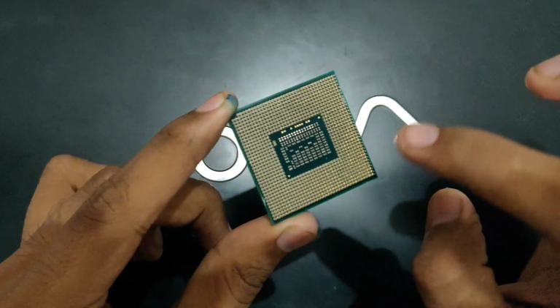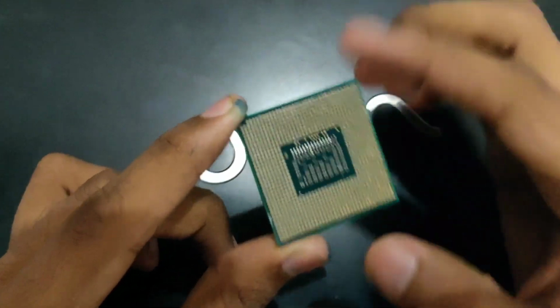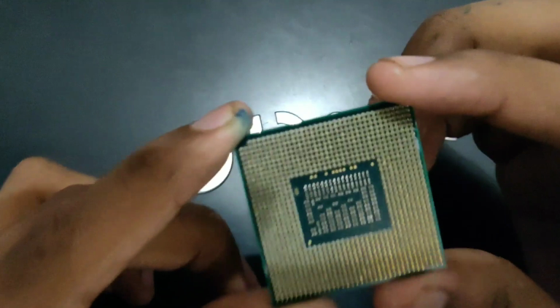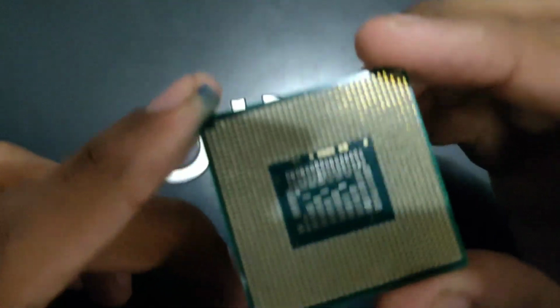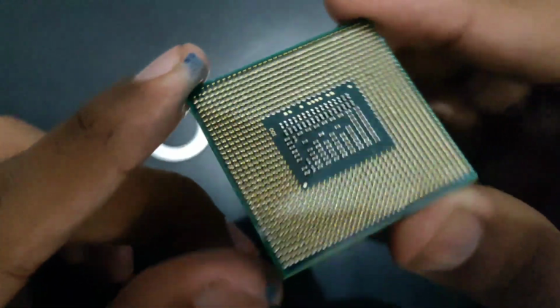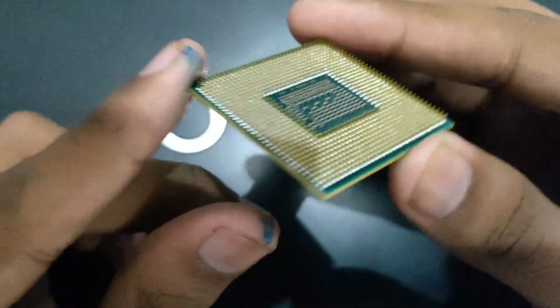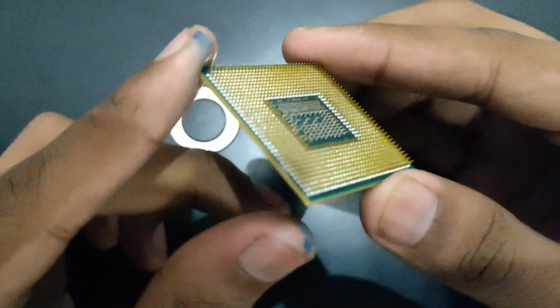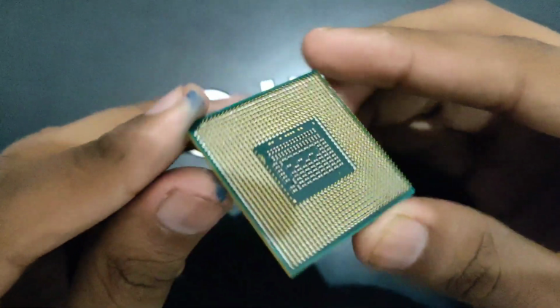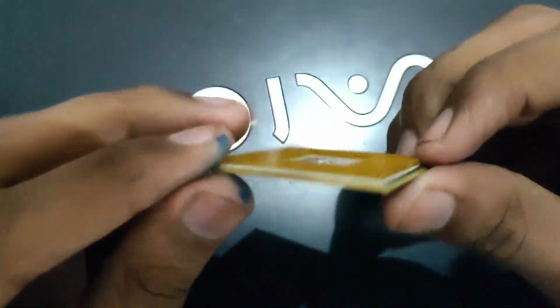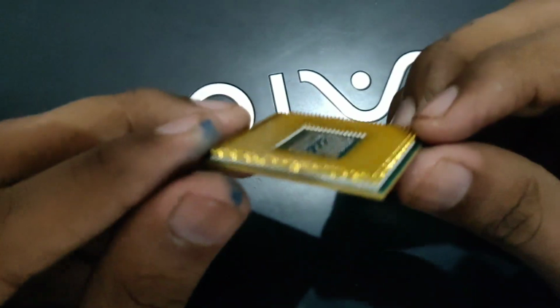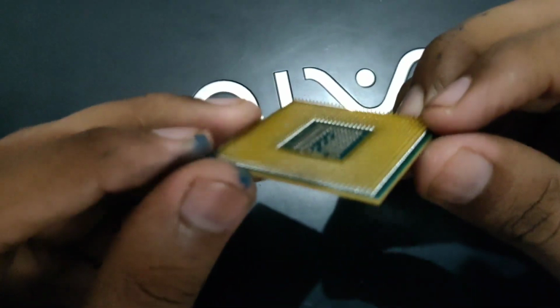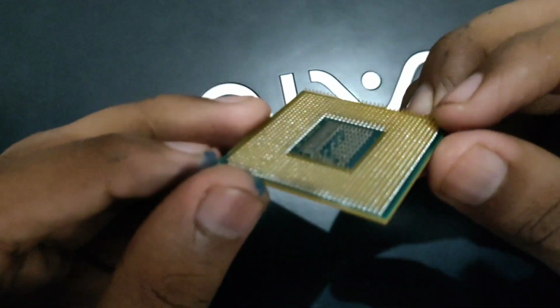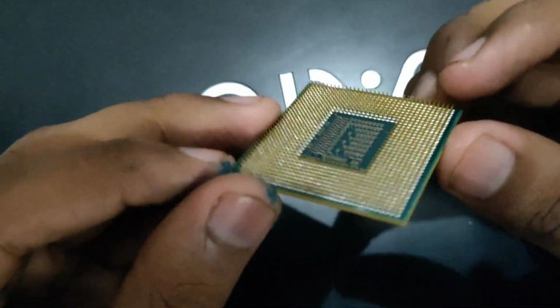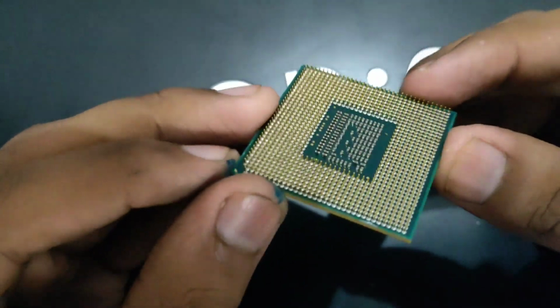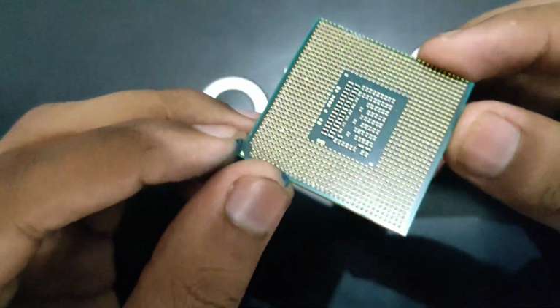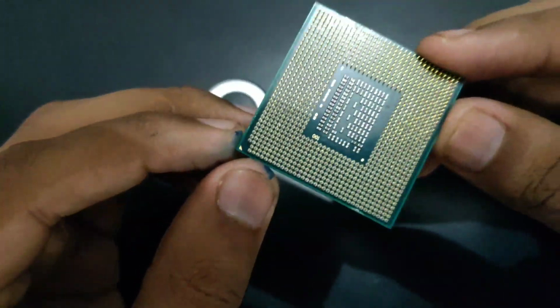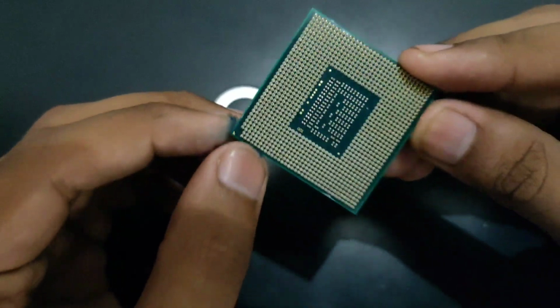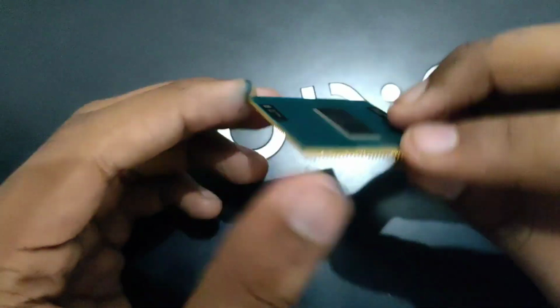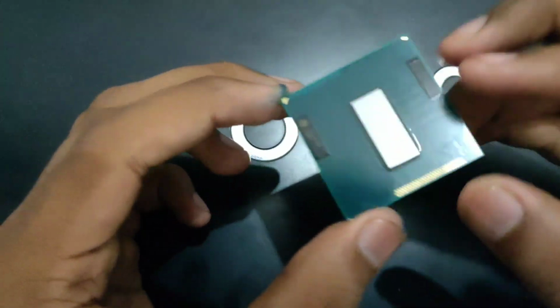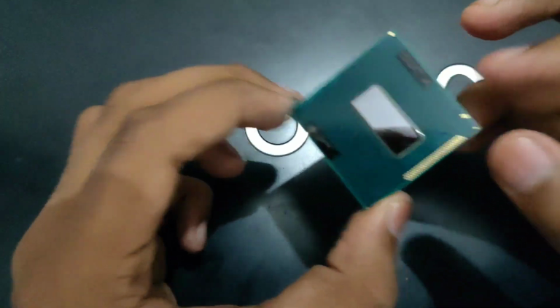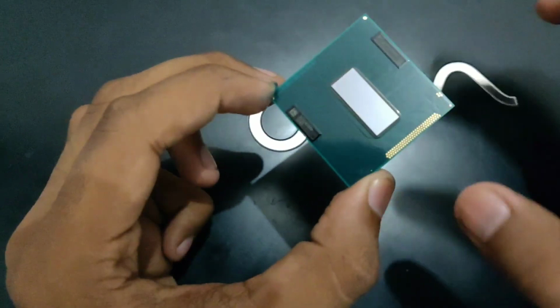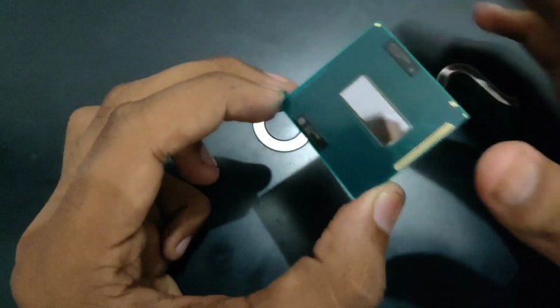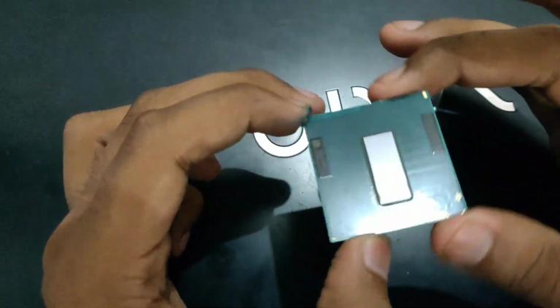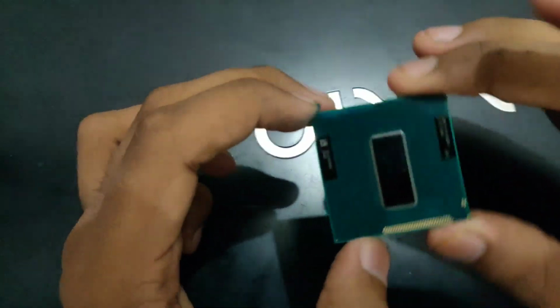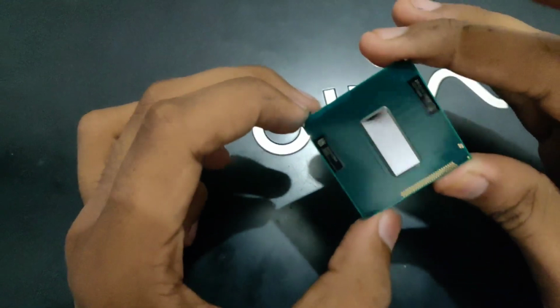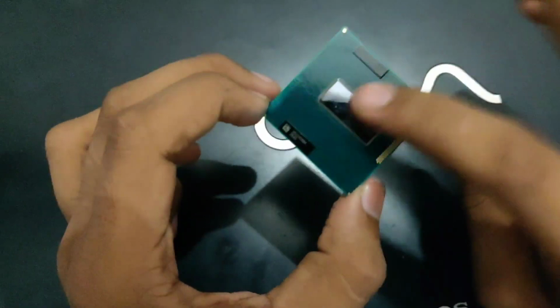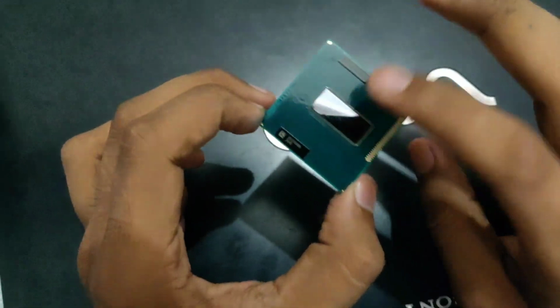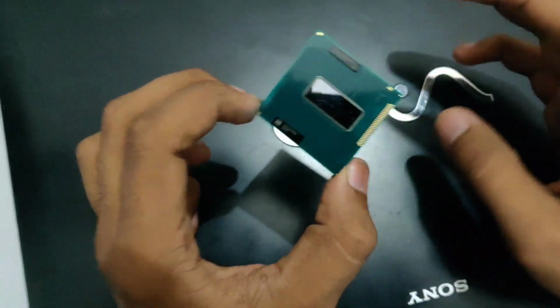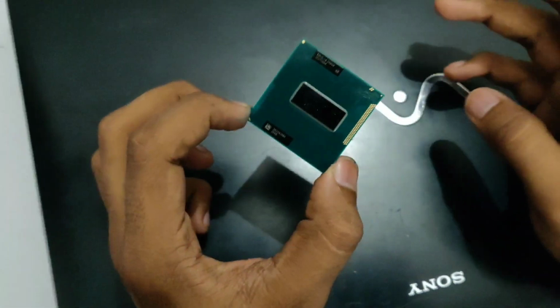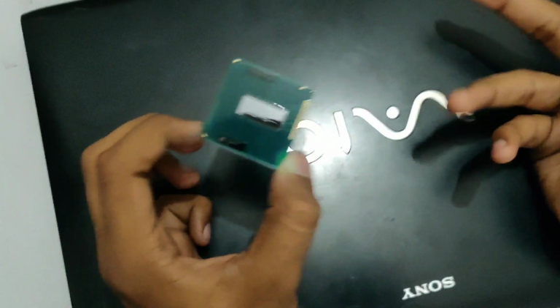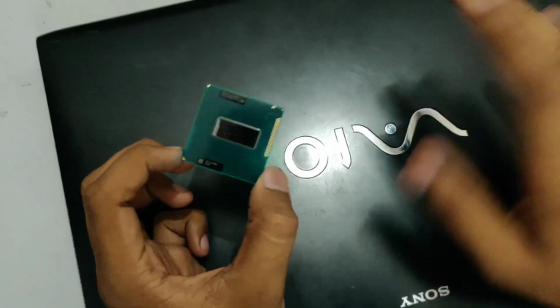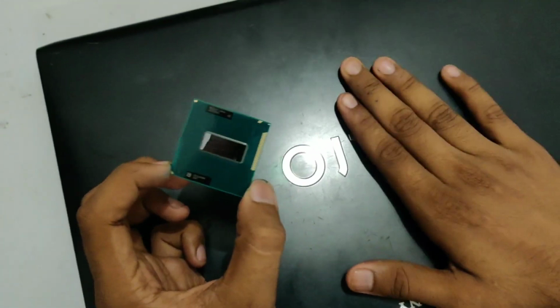You can see these are gold plated for the best conductivity and low rate of corrosion. And it is a delayed processor, and delayed processors are the best or ideal choice for laptops.